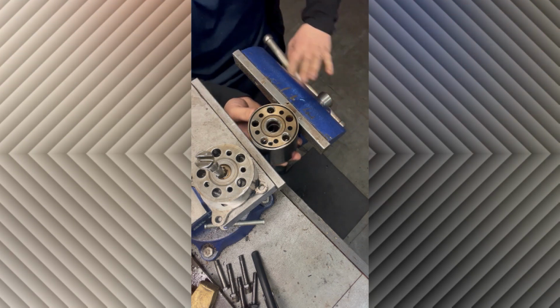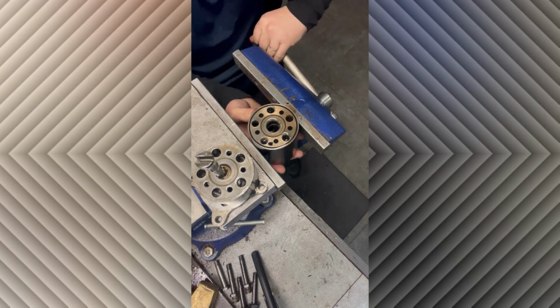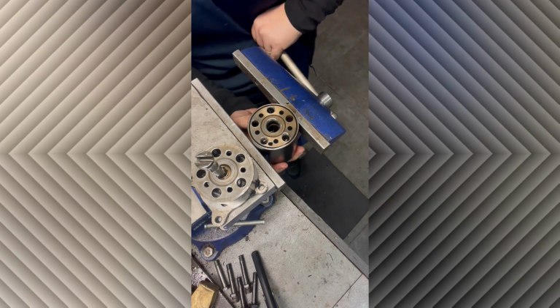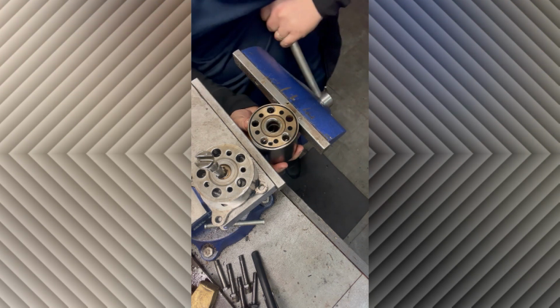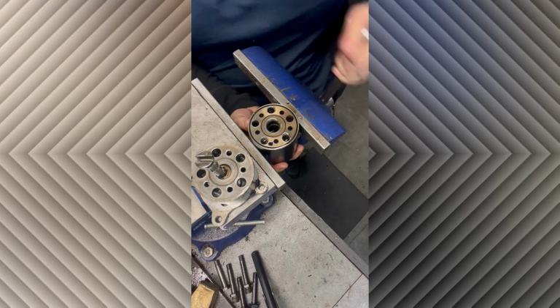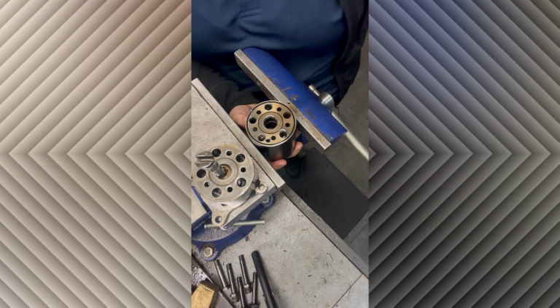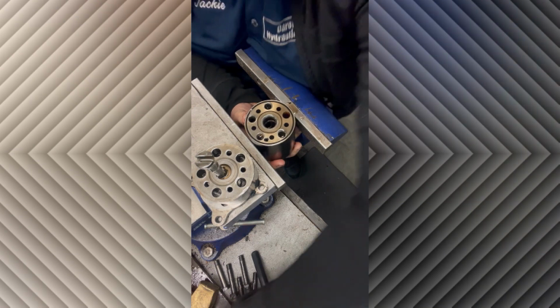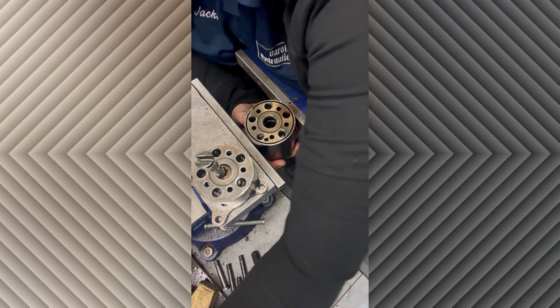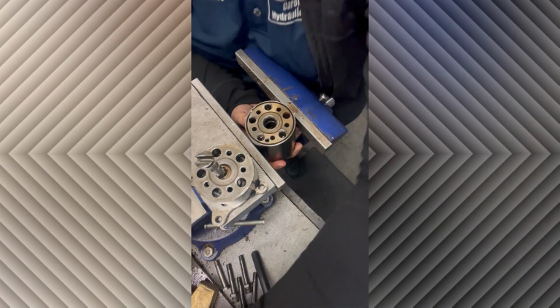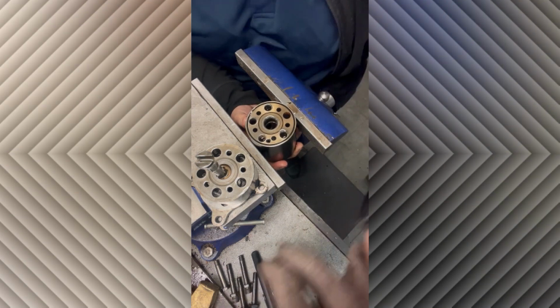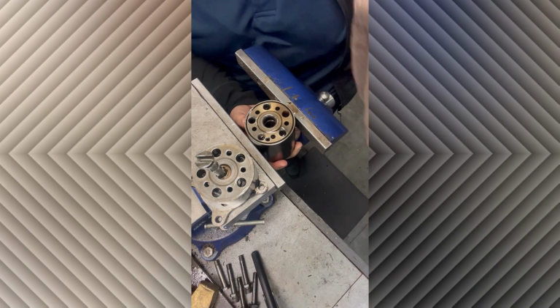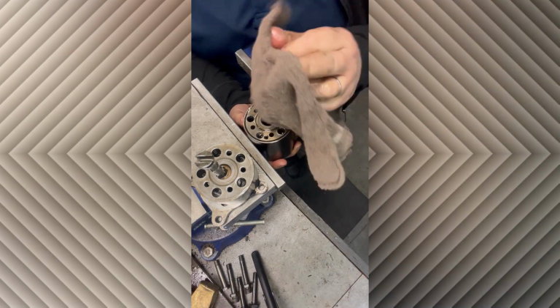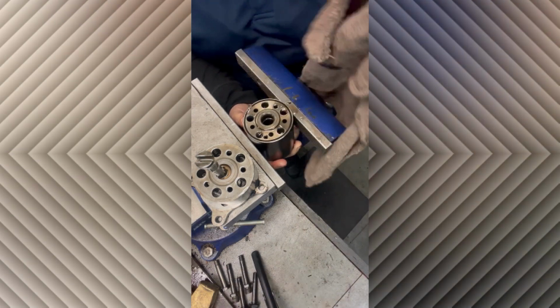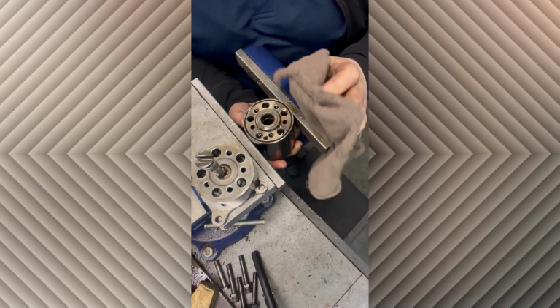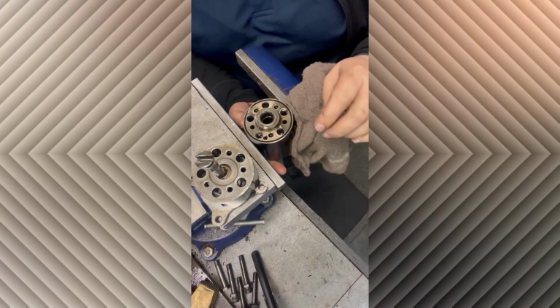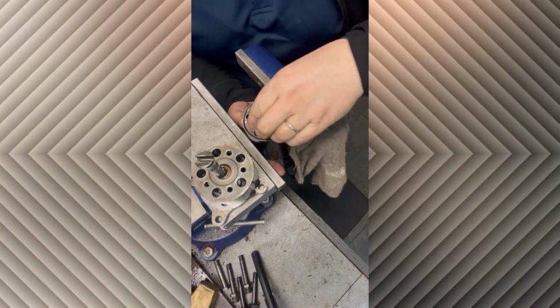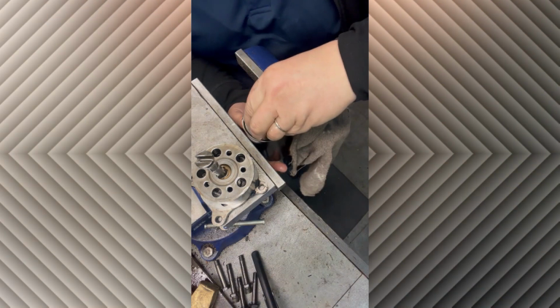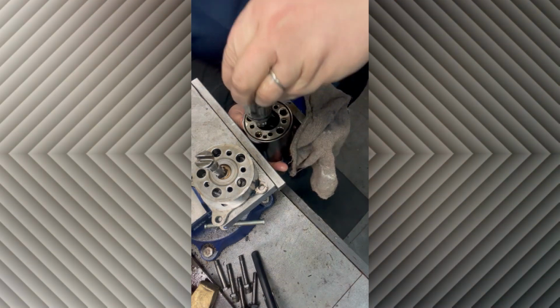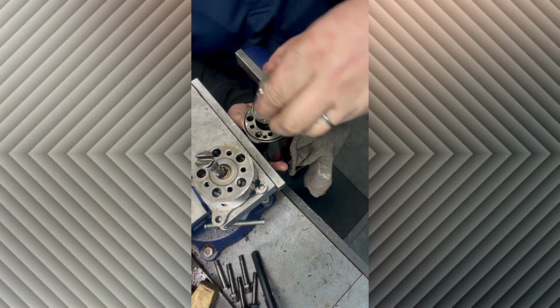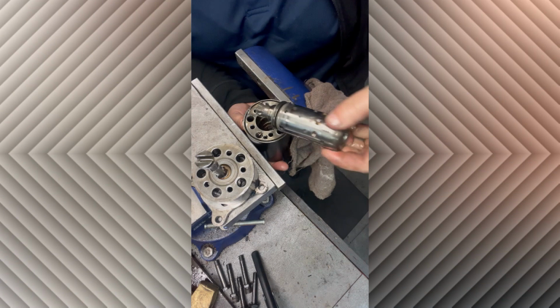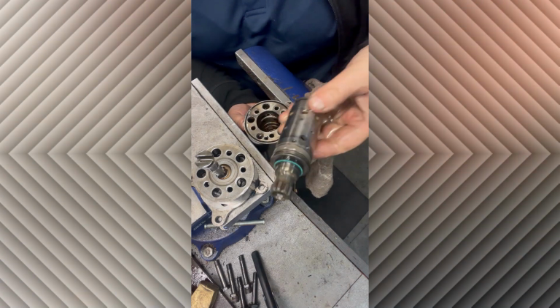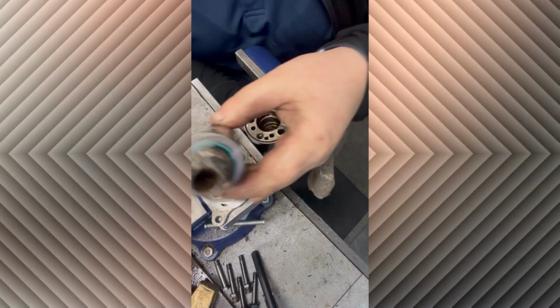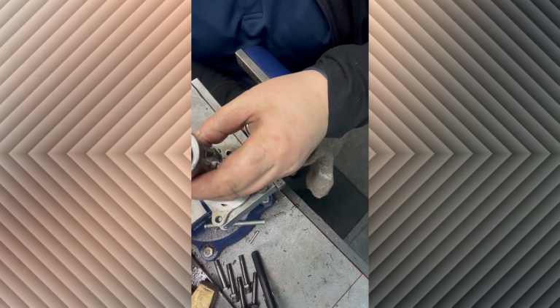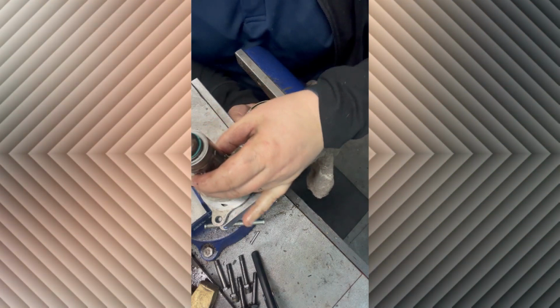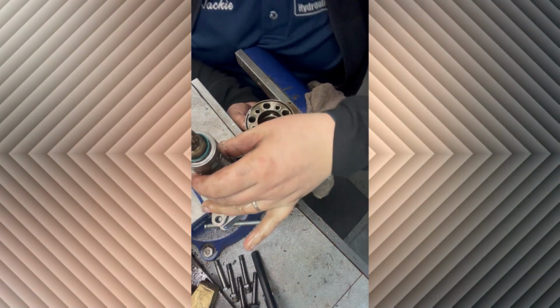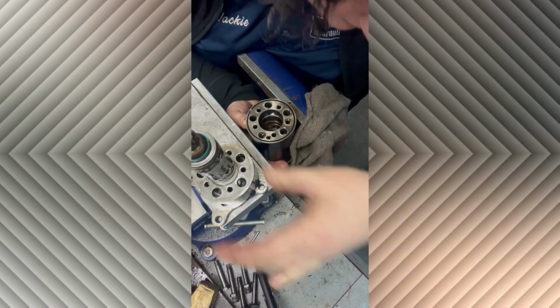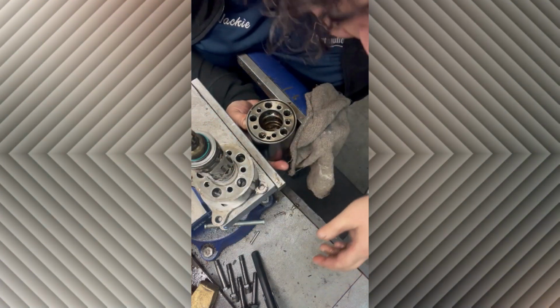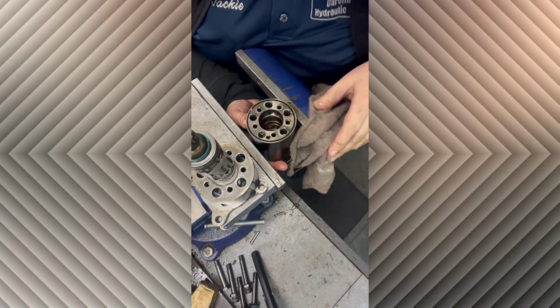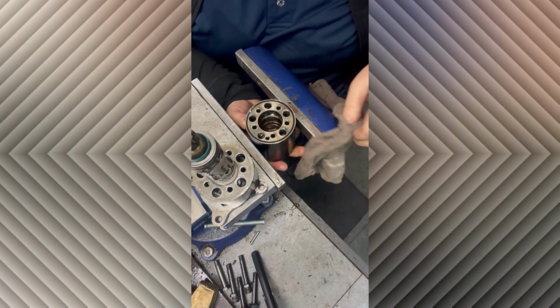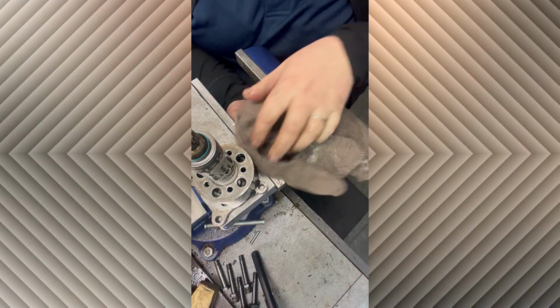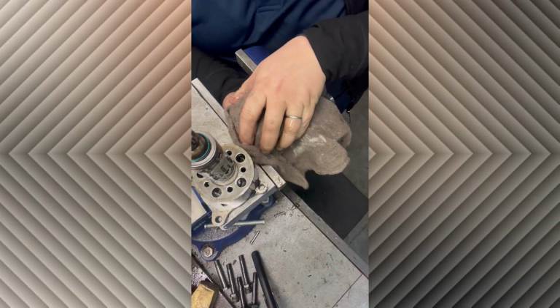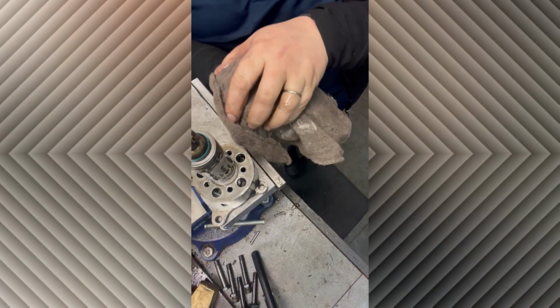There's always a lot of residual oil left in these things so your hands are going to get a little dirty. That's the shaft that we will be resealing shortly.